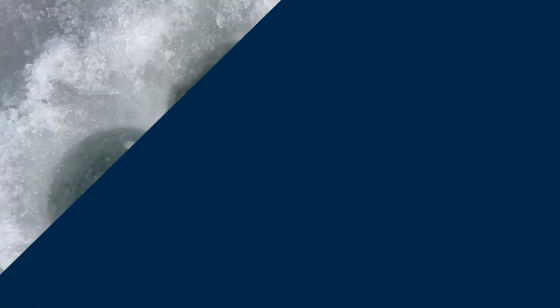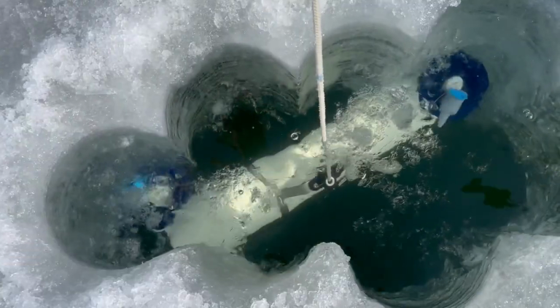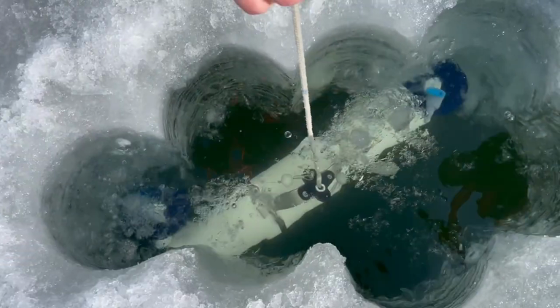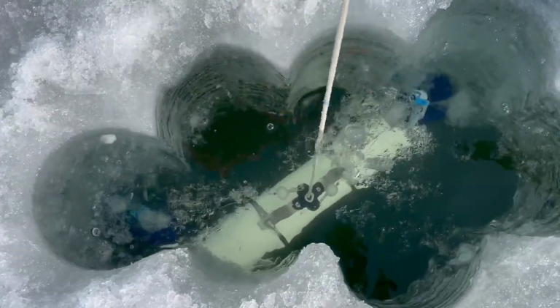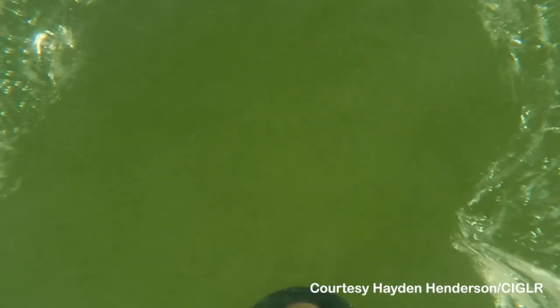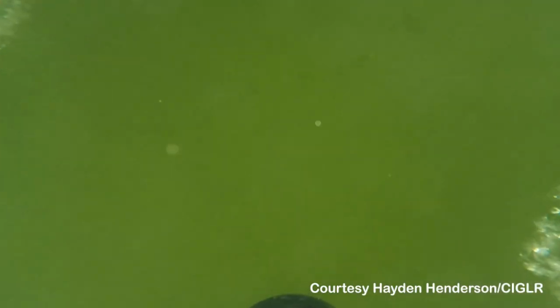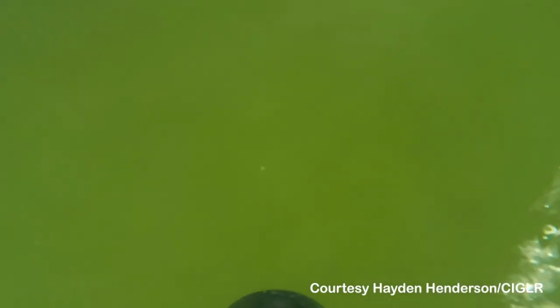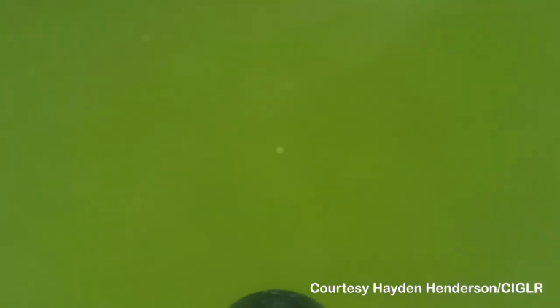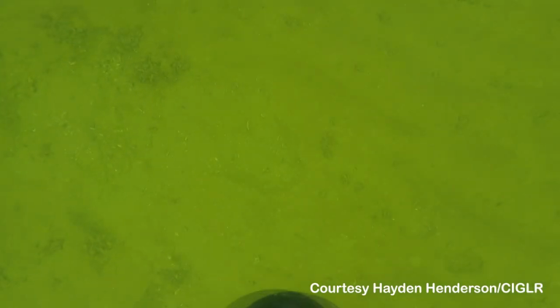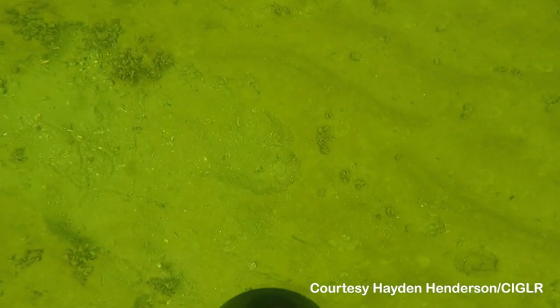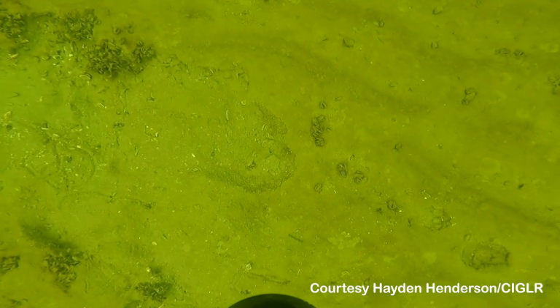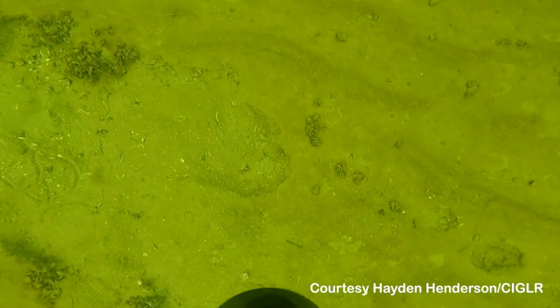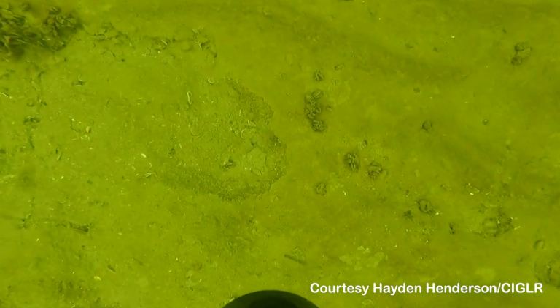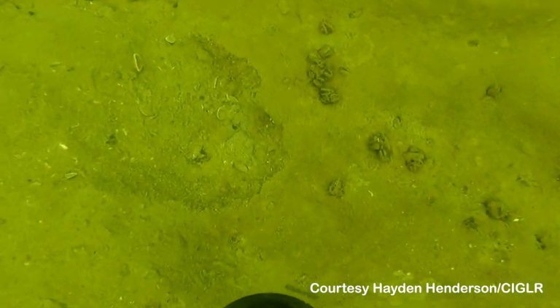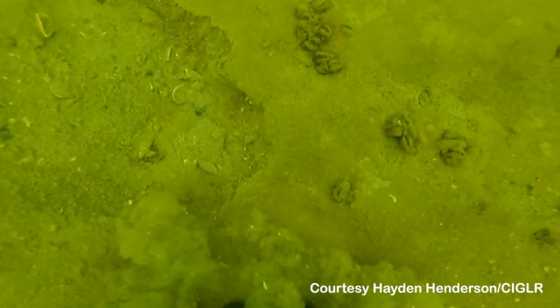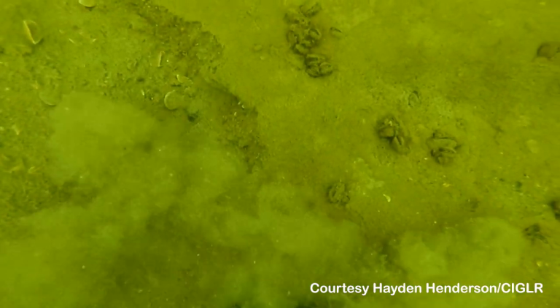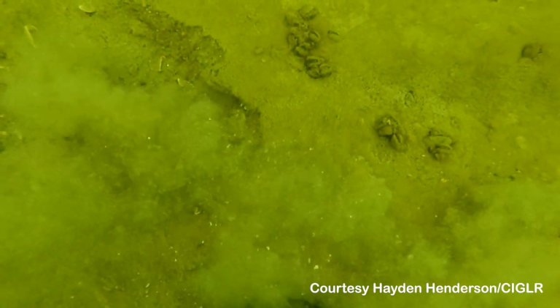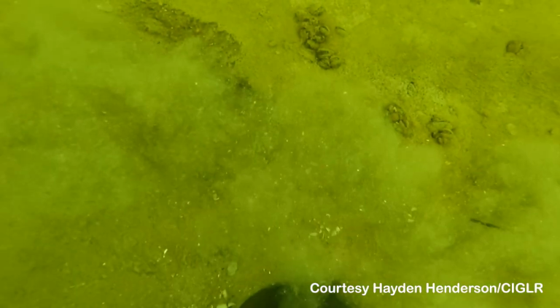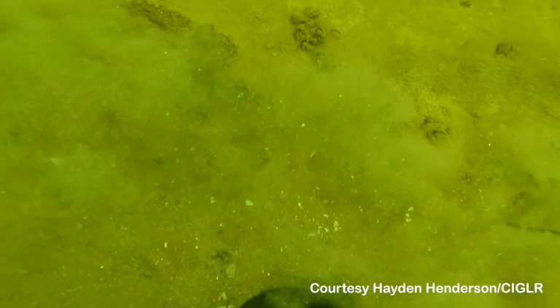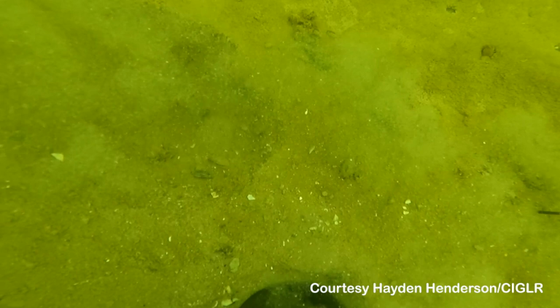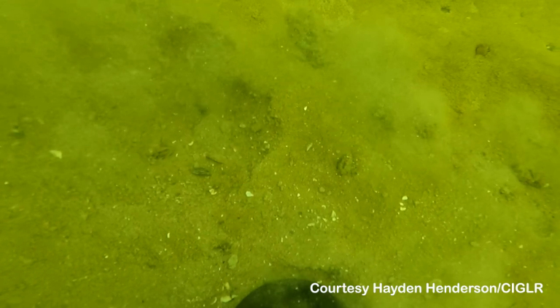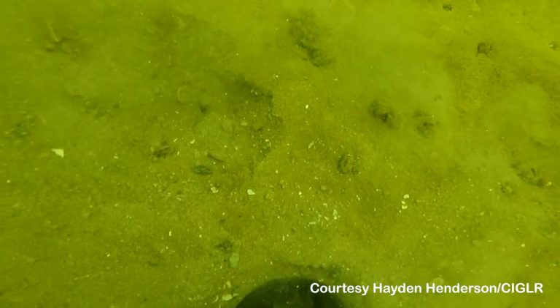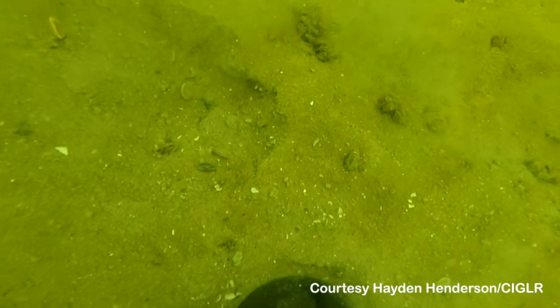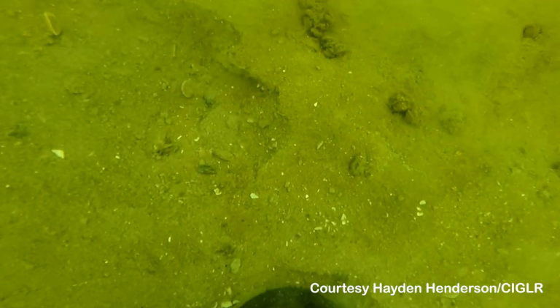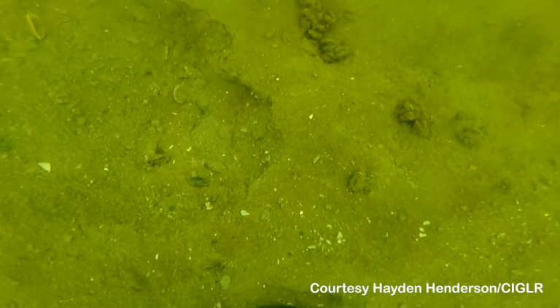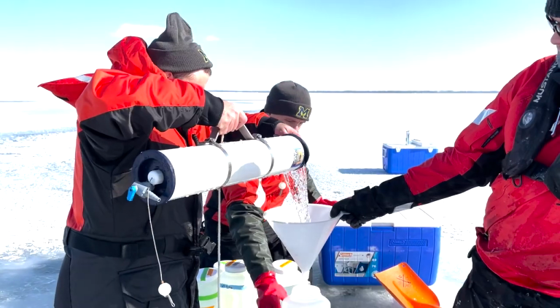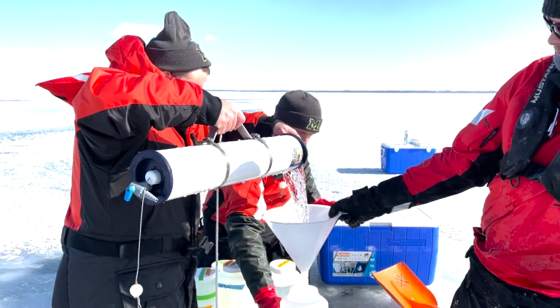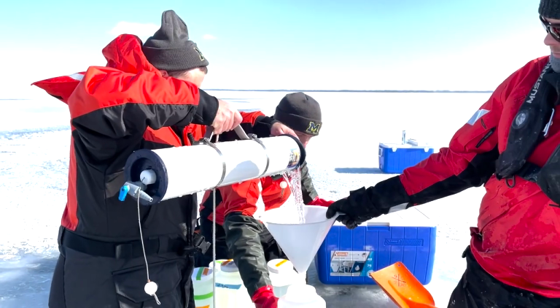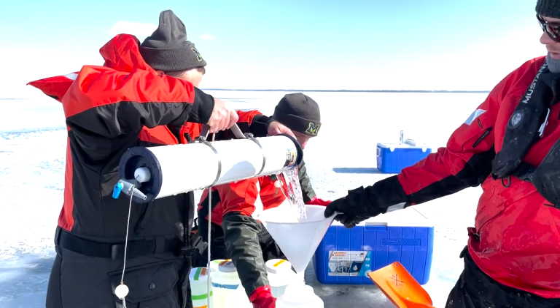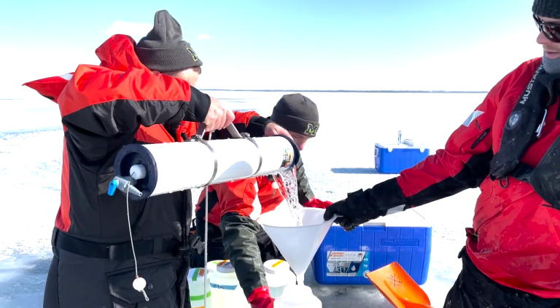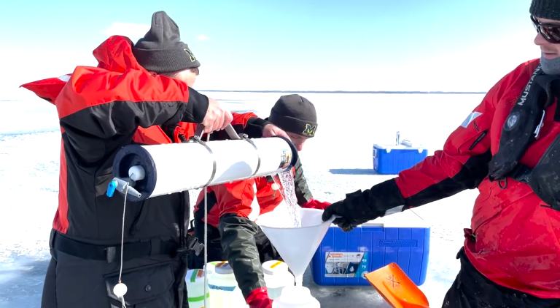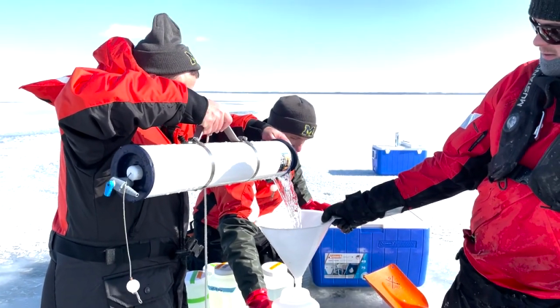We're doing this in coordination with a number of groups both in the United States and Canada, doing what's called a winter grab. We're all coming out to collect the same information and the same types of samples across all five Great Lakes.